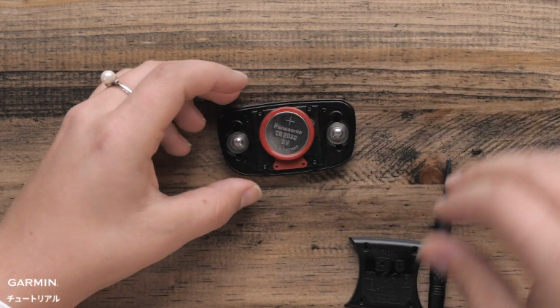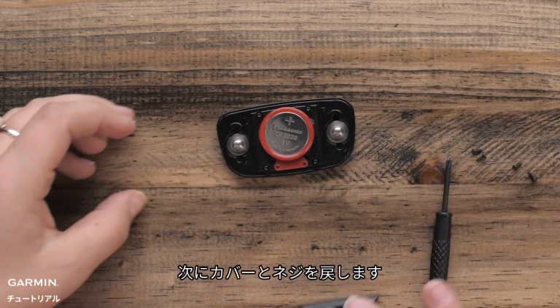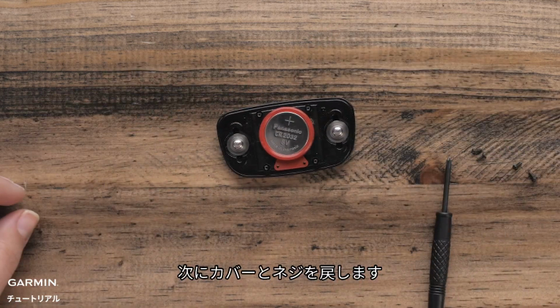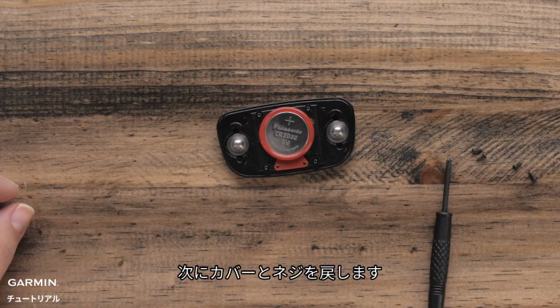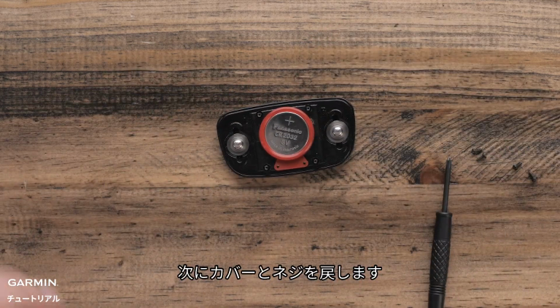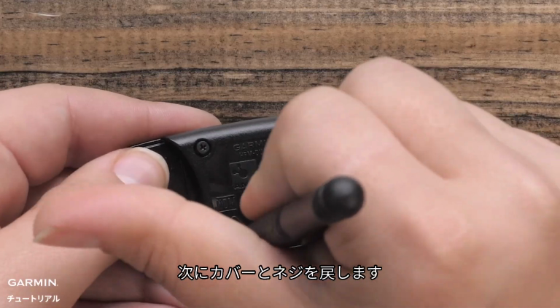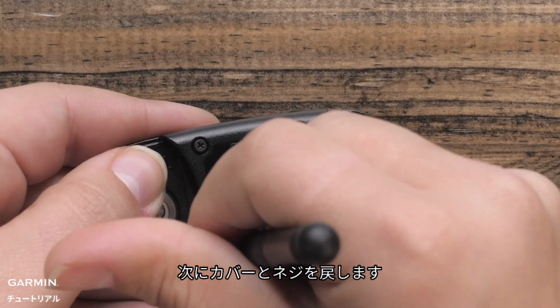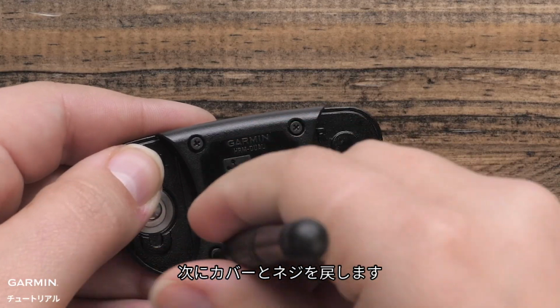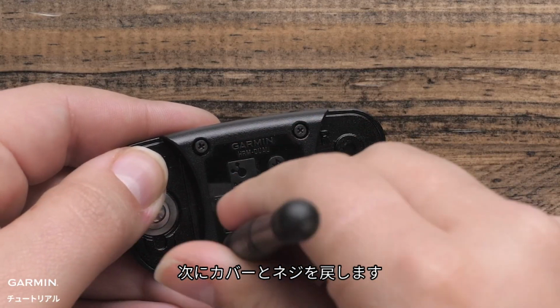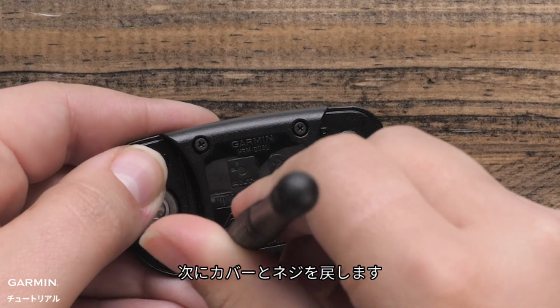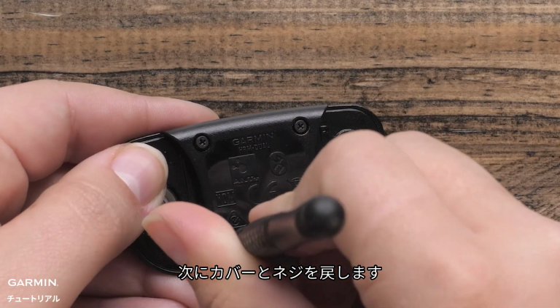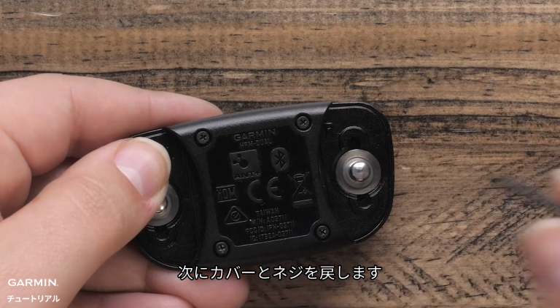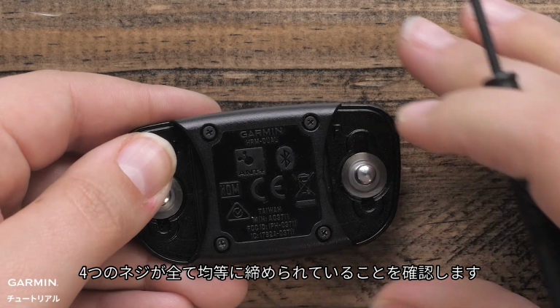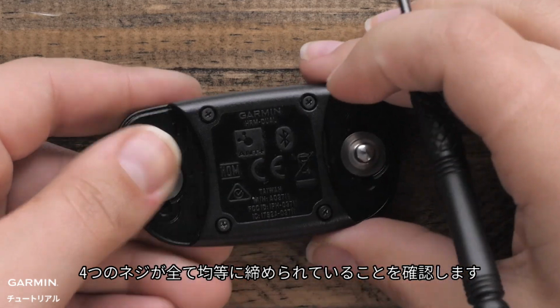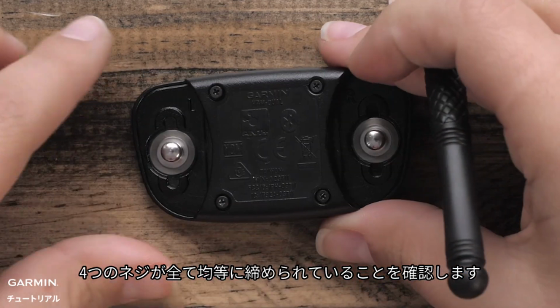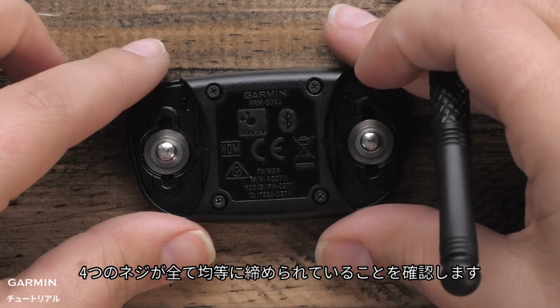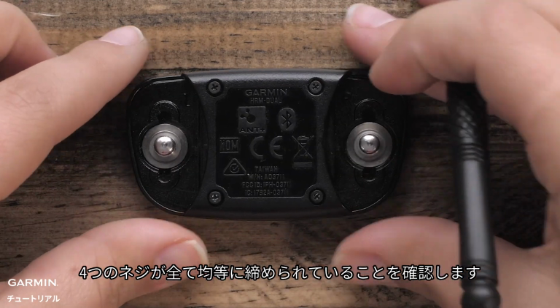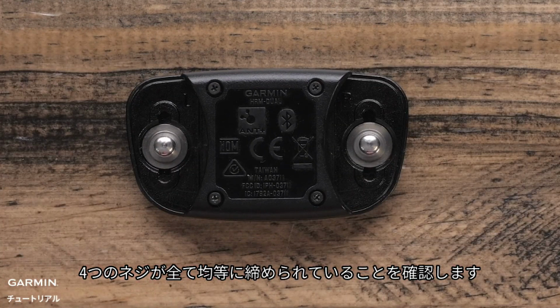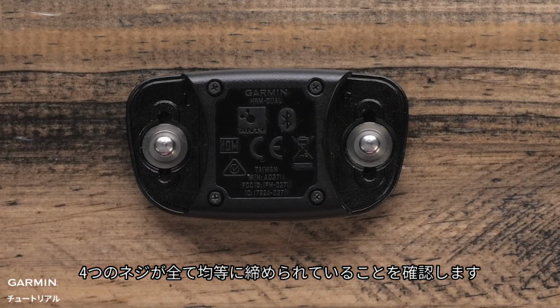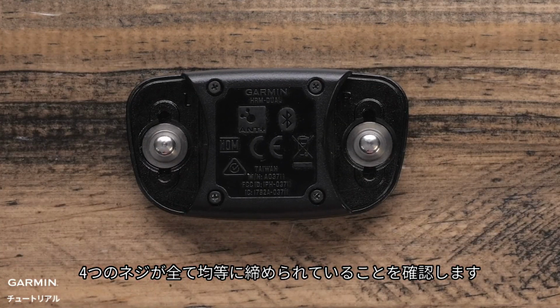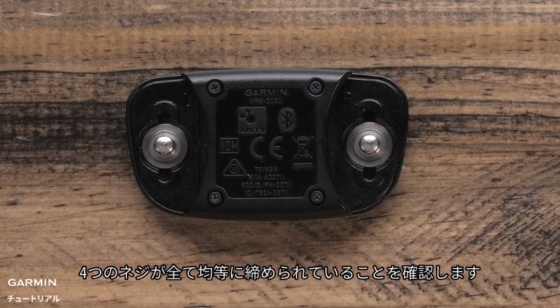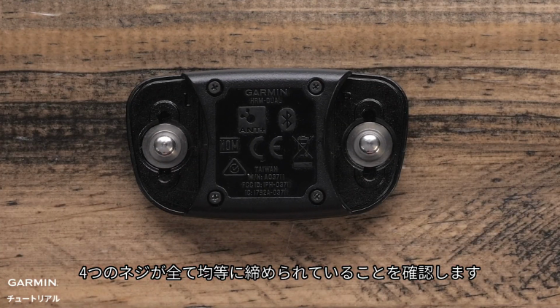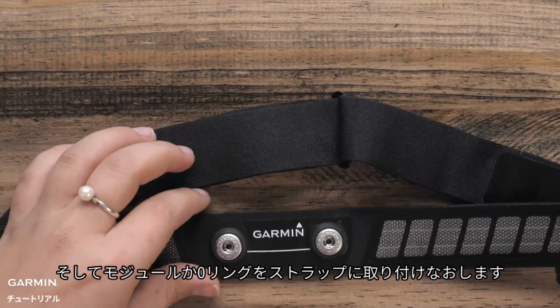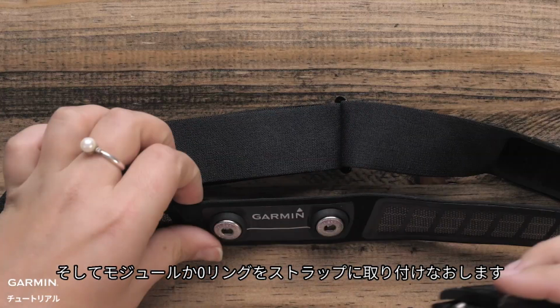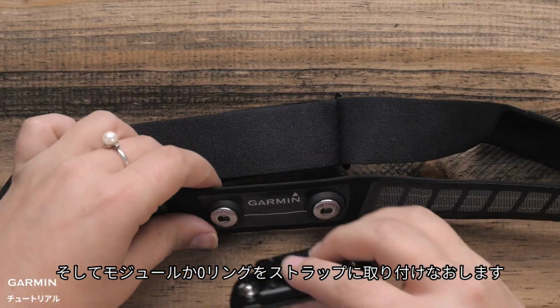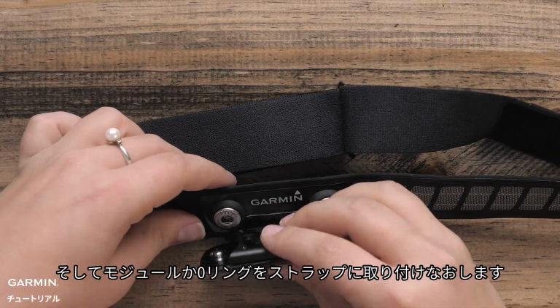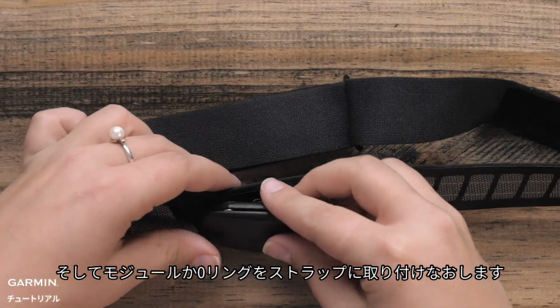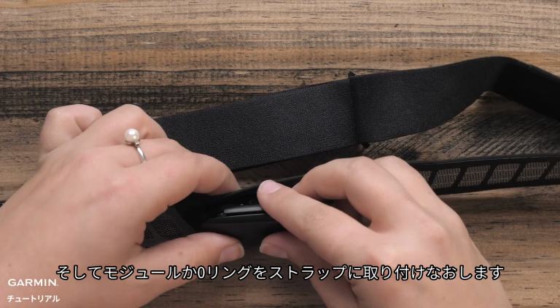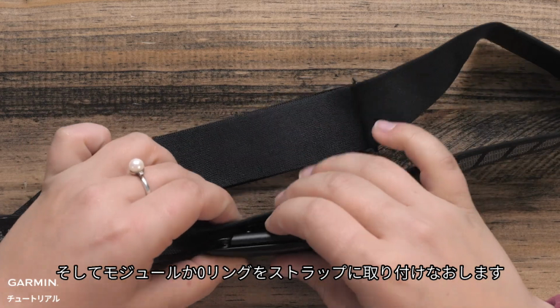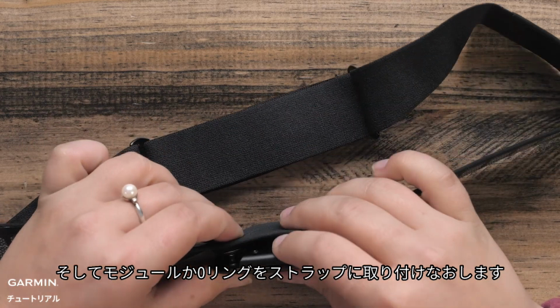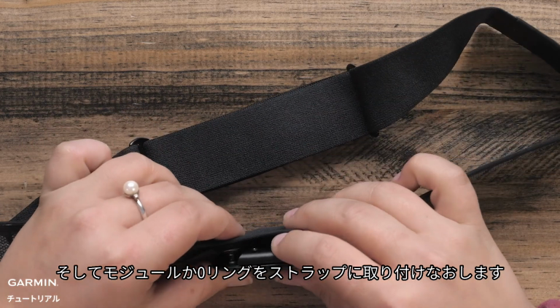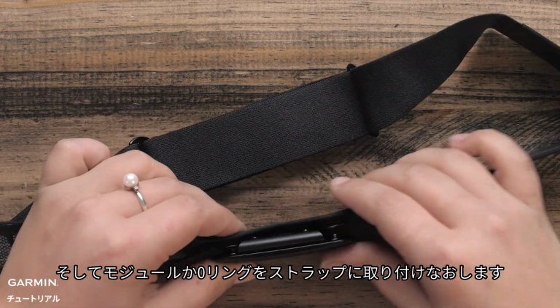Now you can replace the cover and install the screws. Make sure that all four screws are tightened evenly. Then replace the module or seal on the strap.